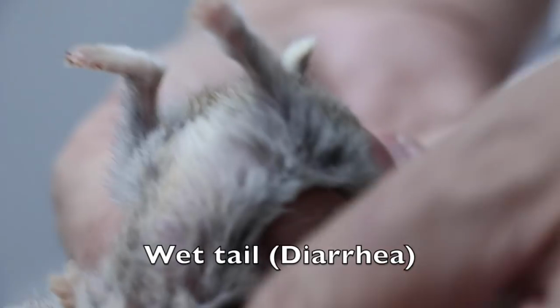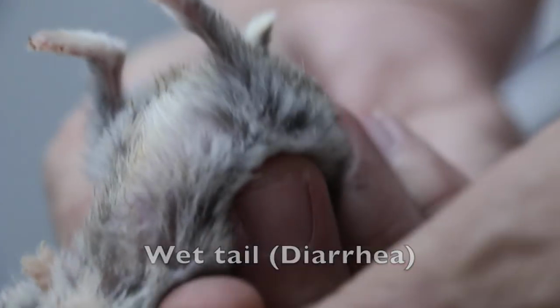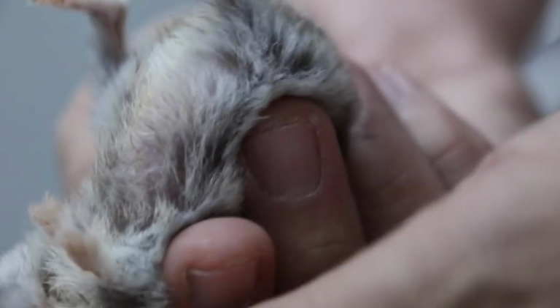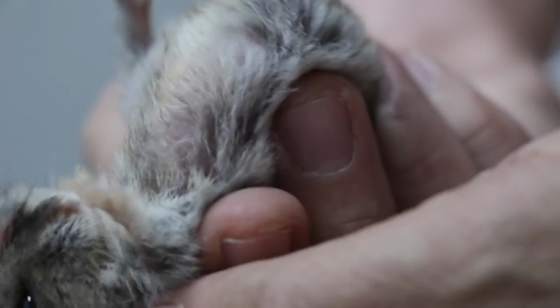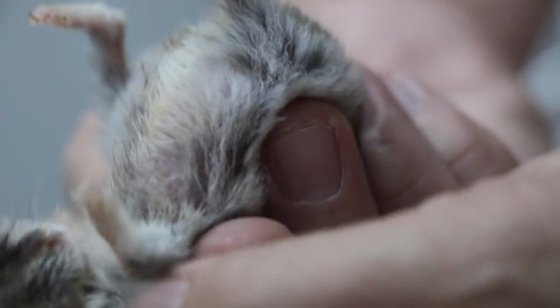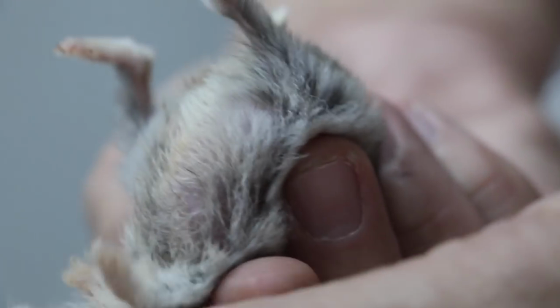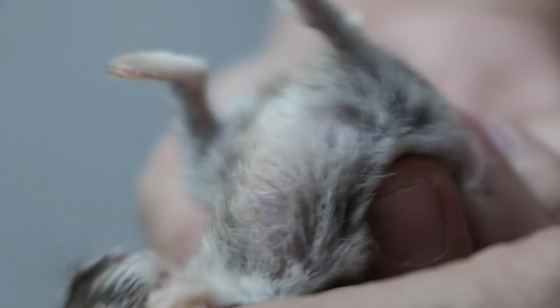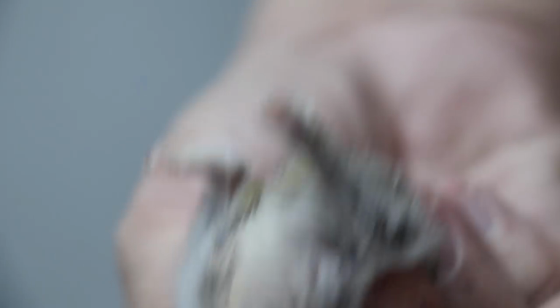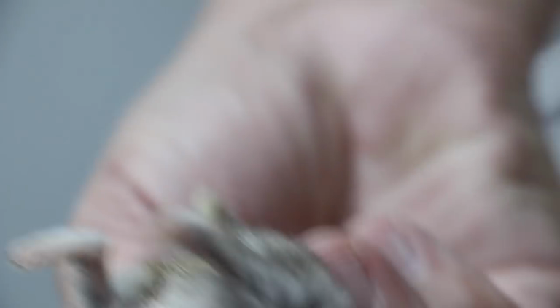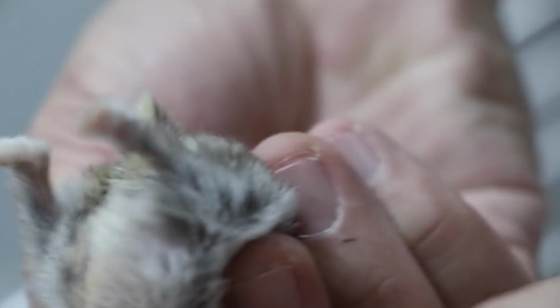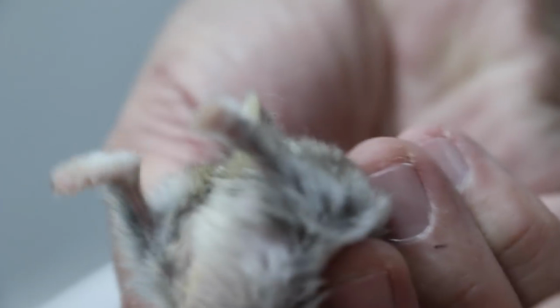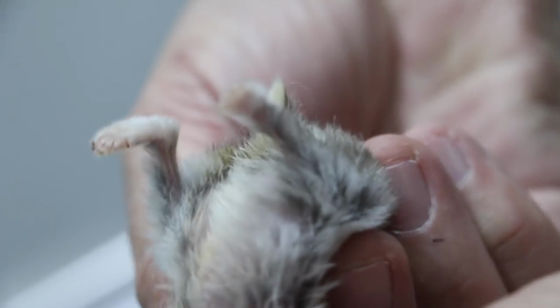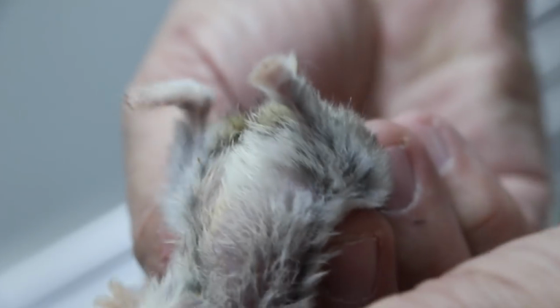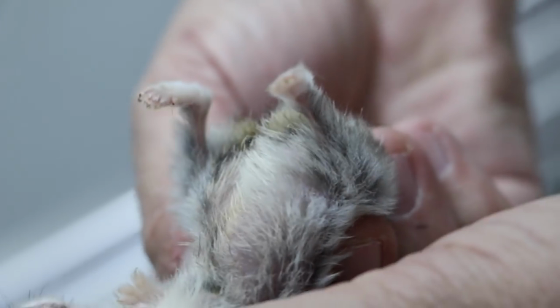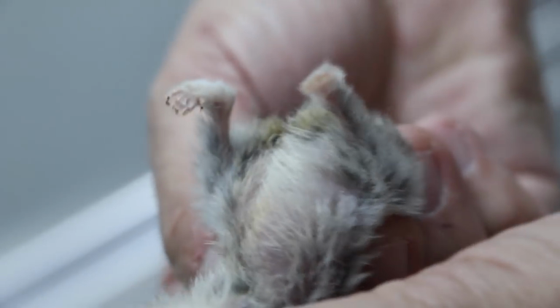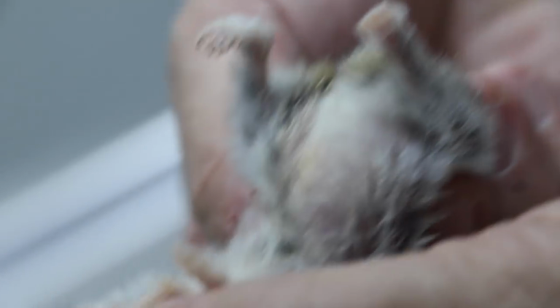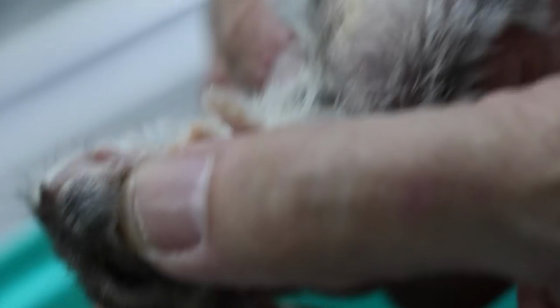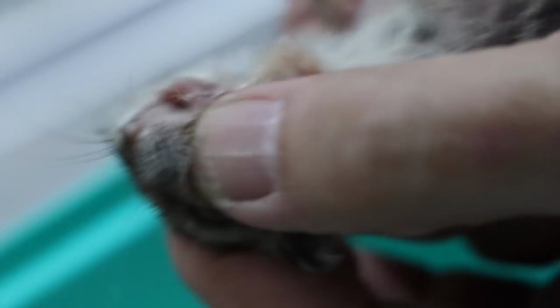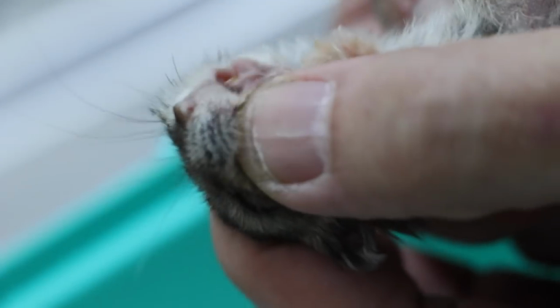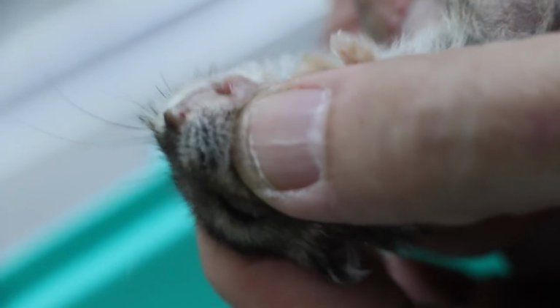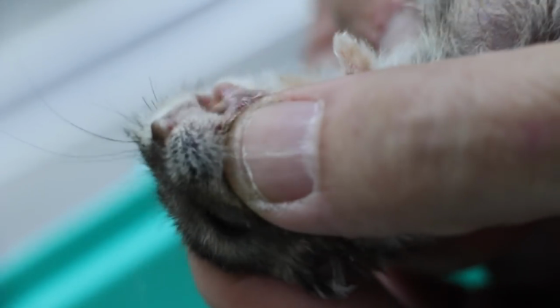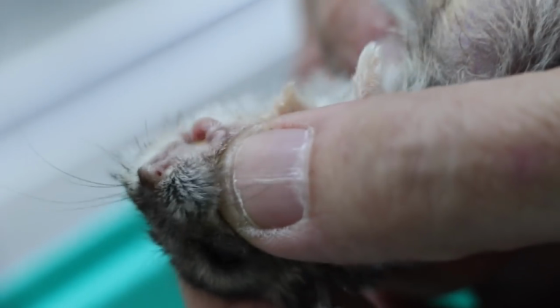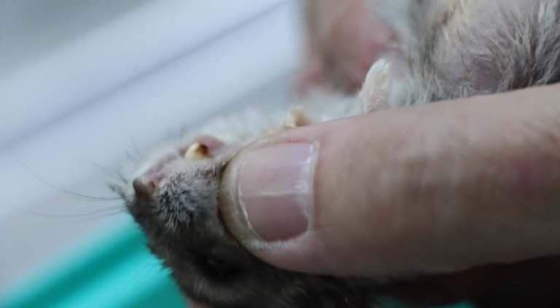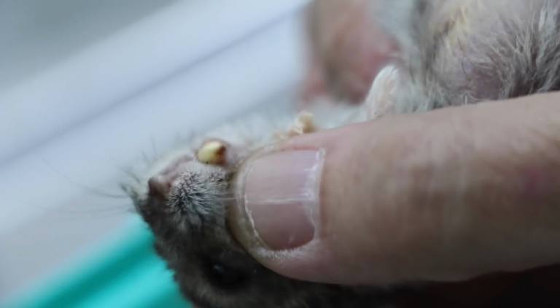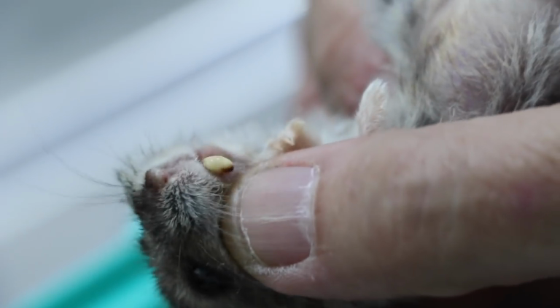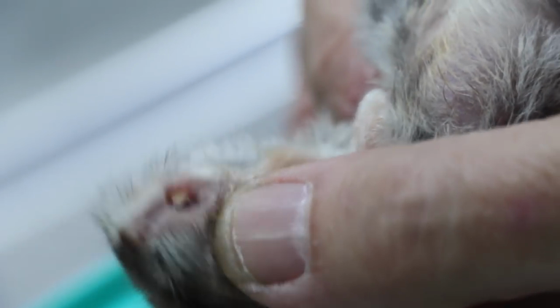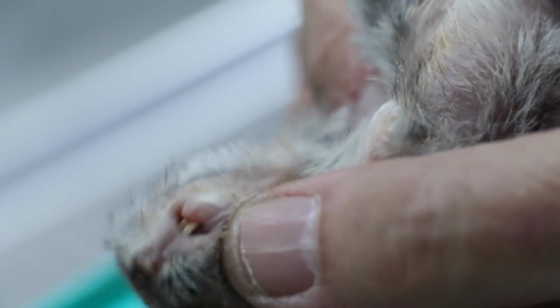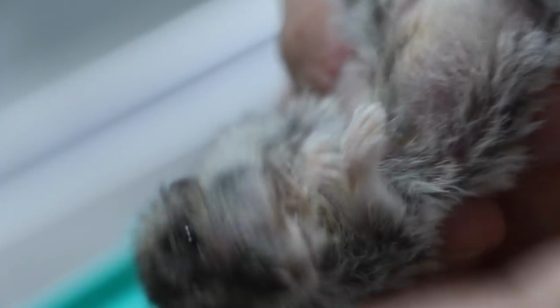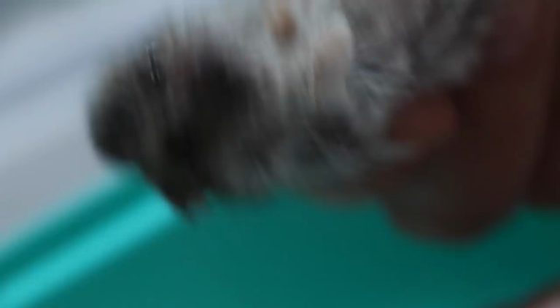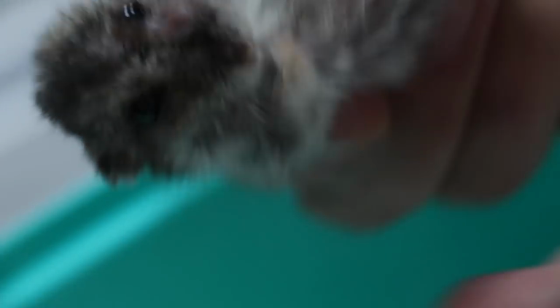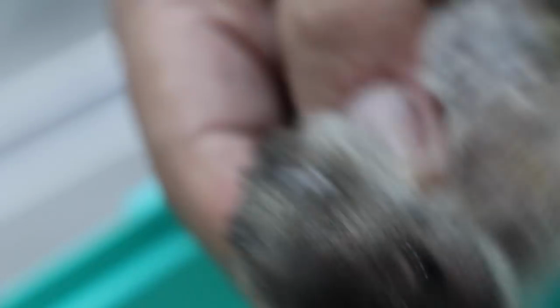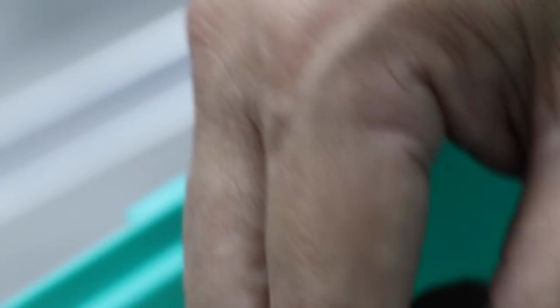Dr. KY Singh diagnosed the lumps as abscesses and advised waiting for the abscesses to ripen, and then lancing or cutting the abscesses to remove the pus.